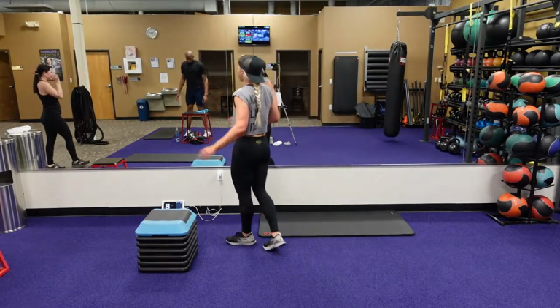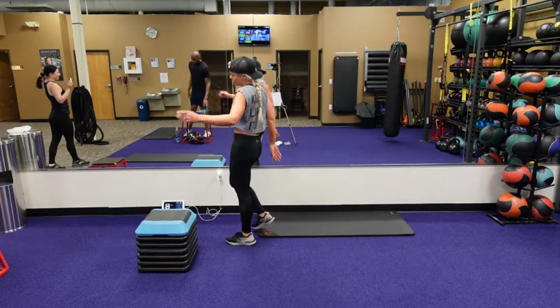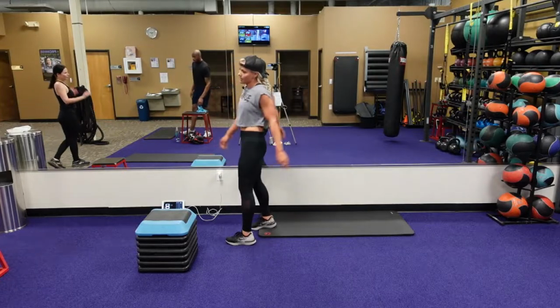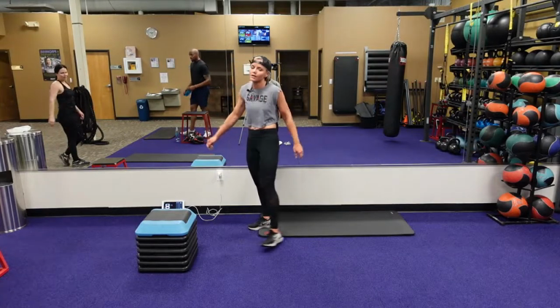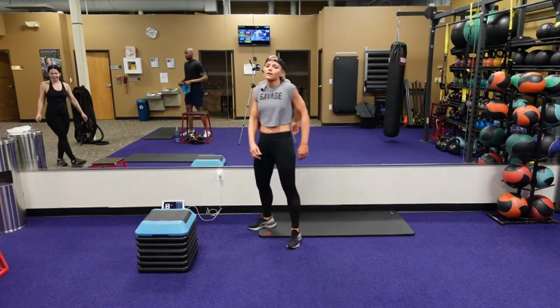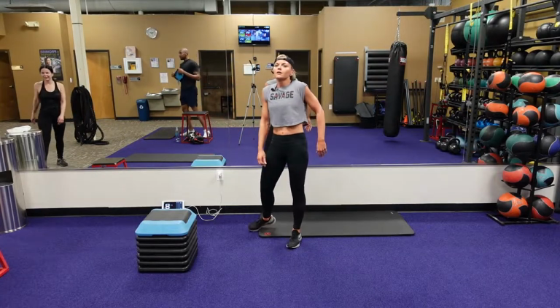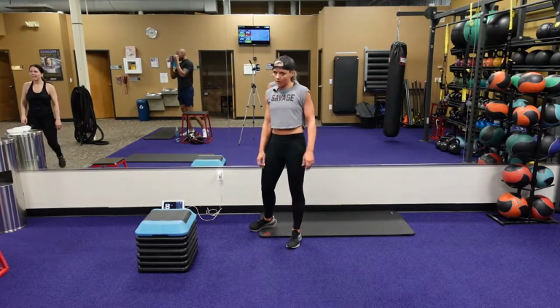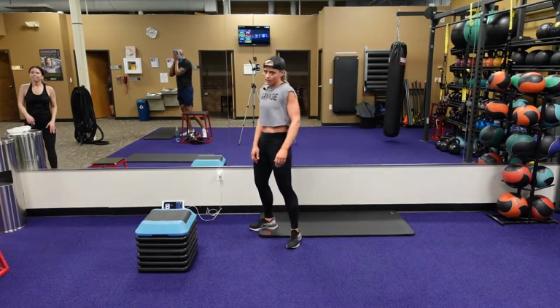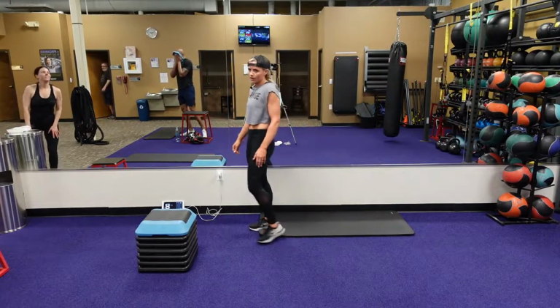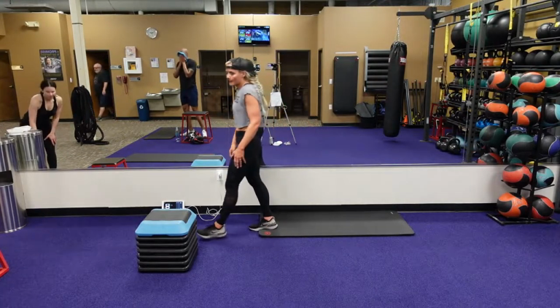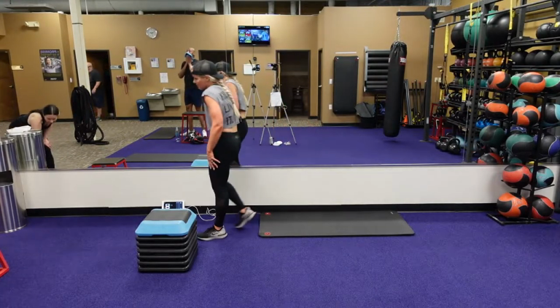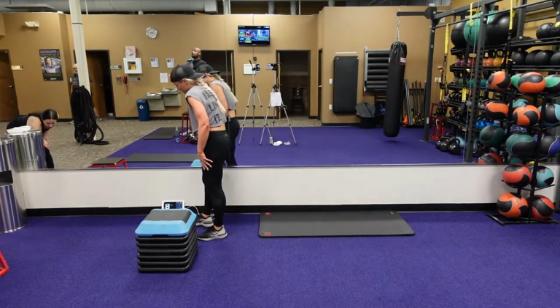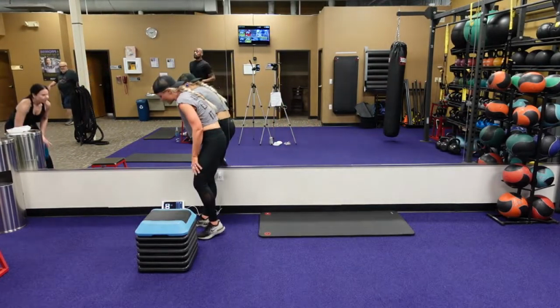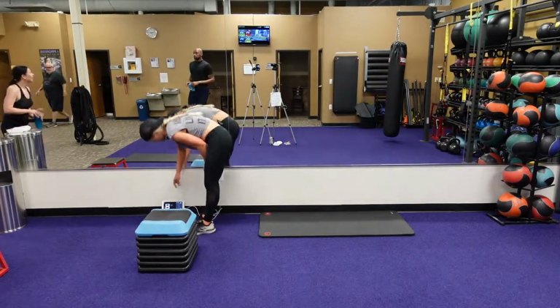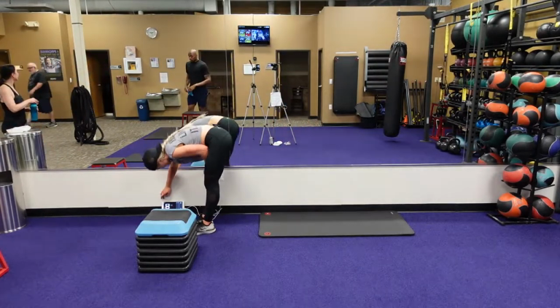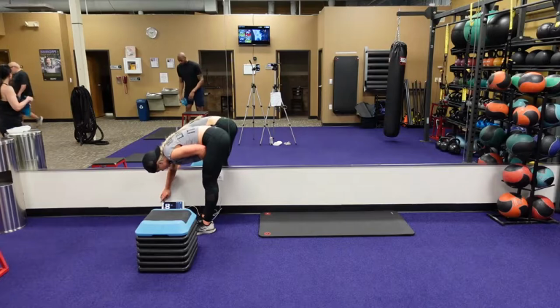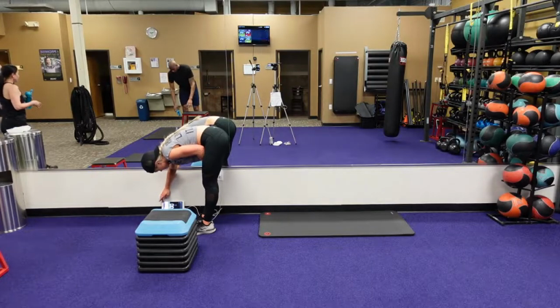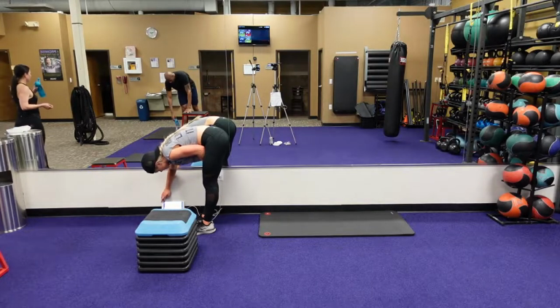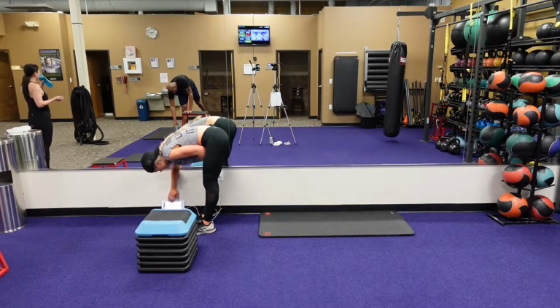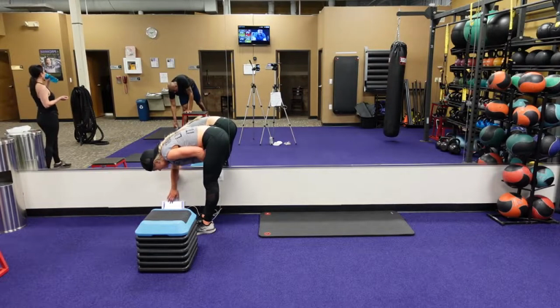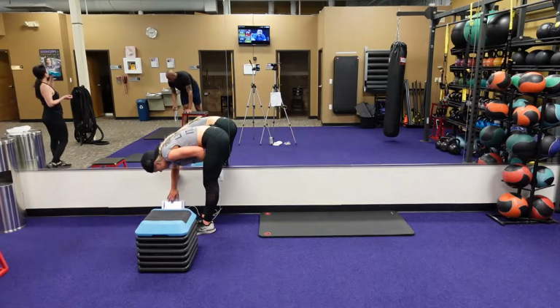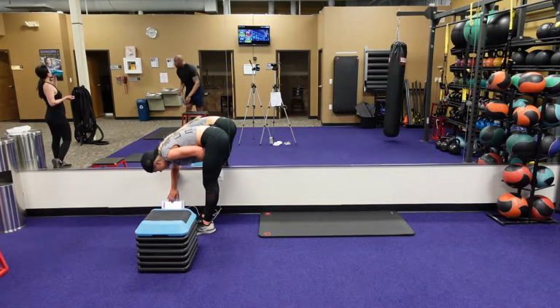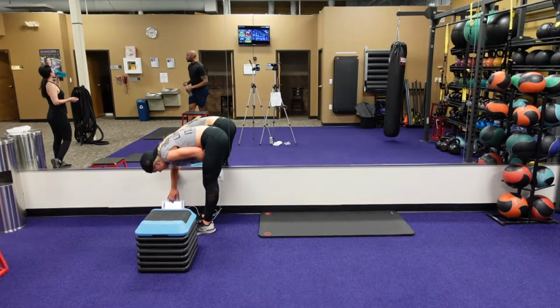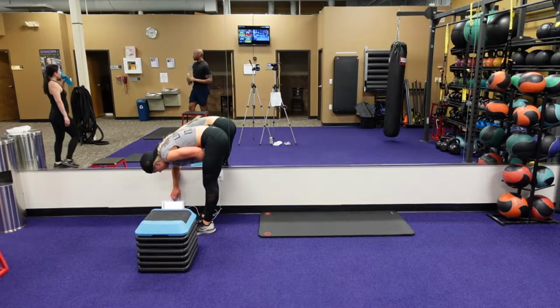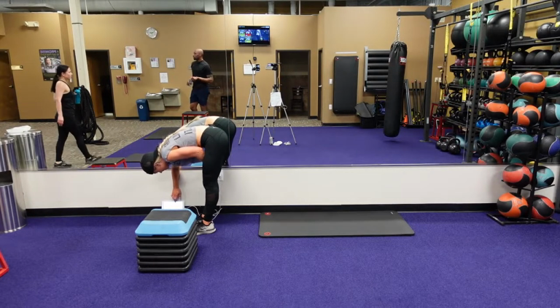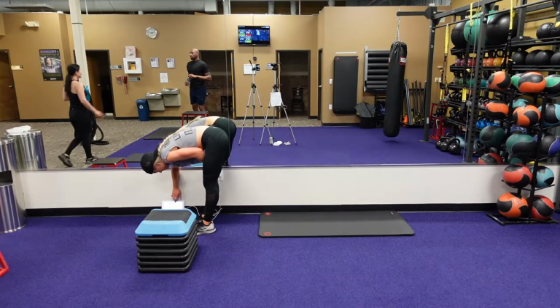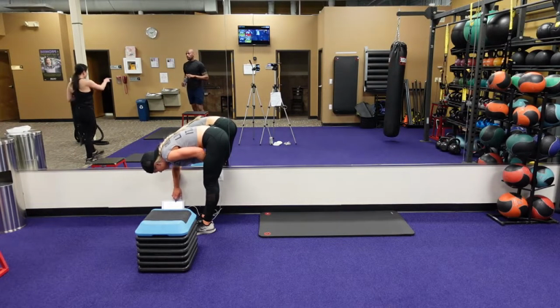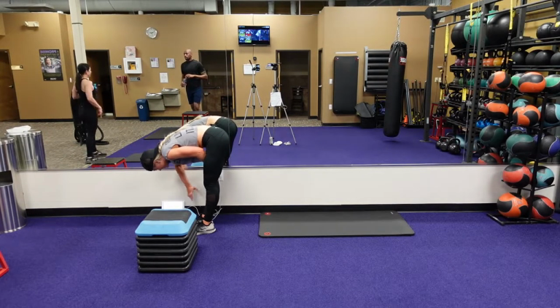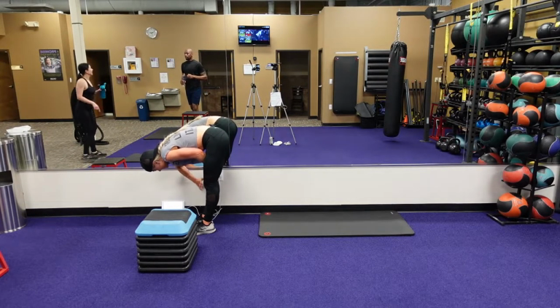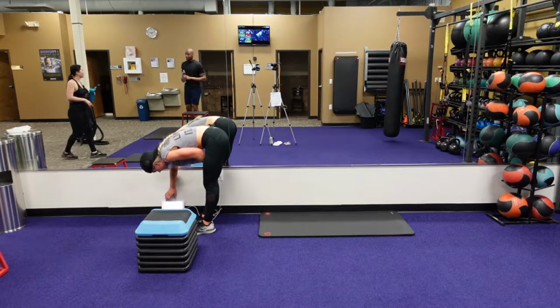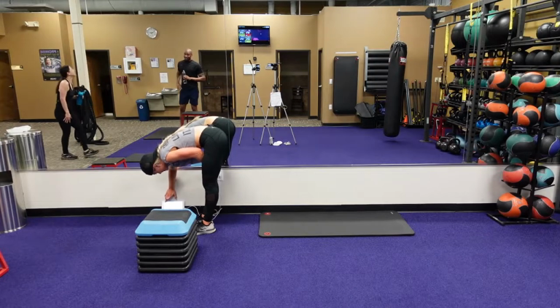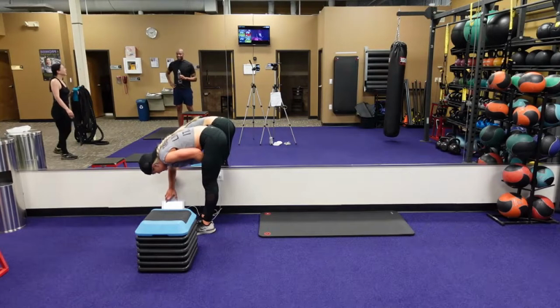That's it, you made it. Get your mind right — we're going on to circuit two.